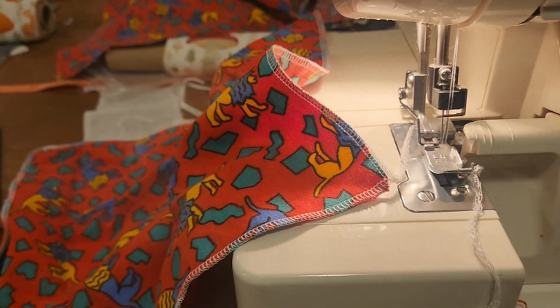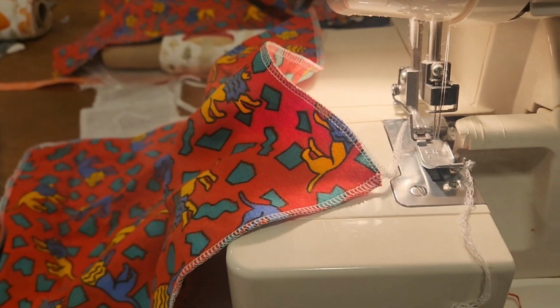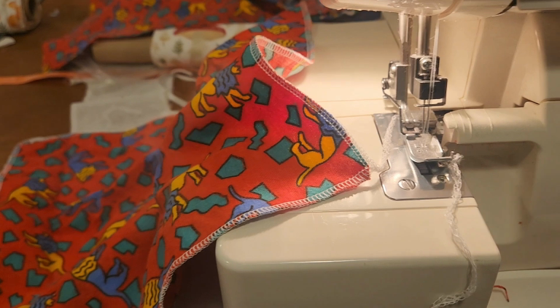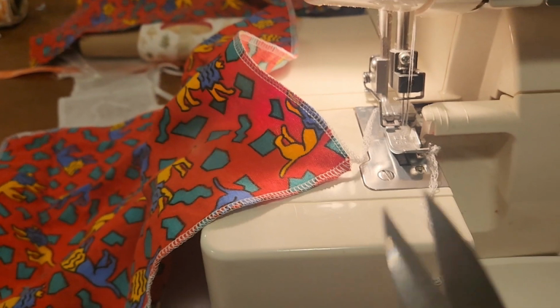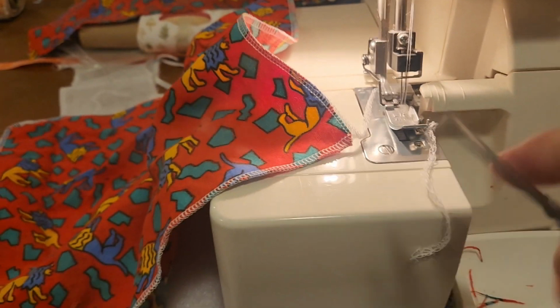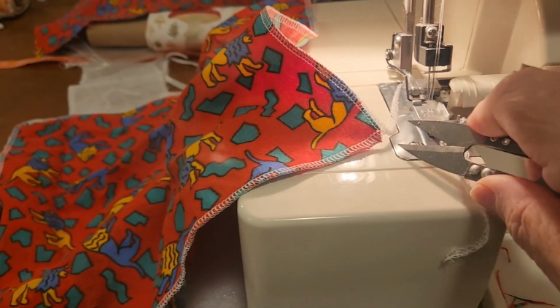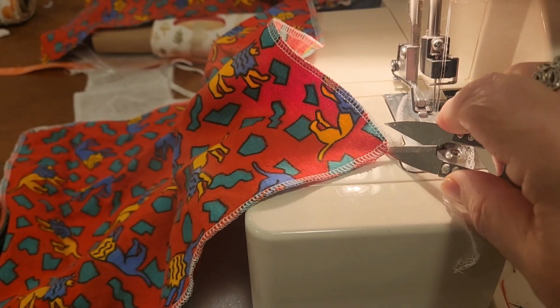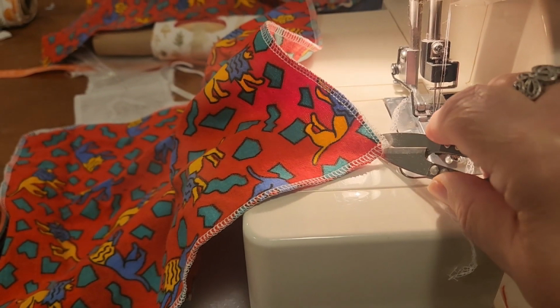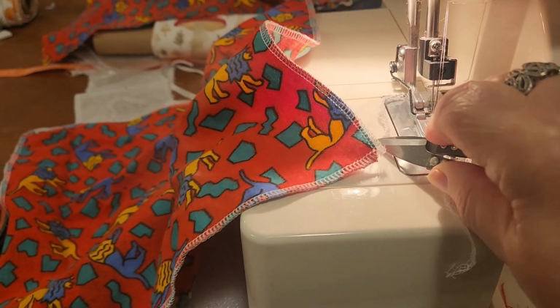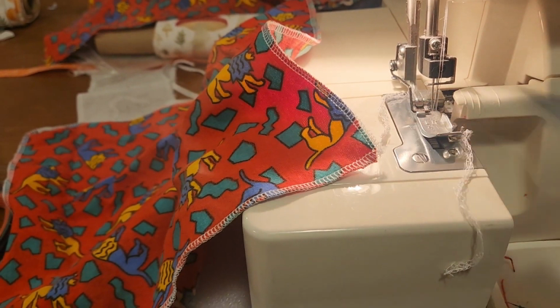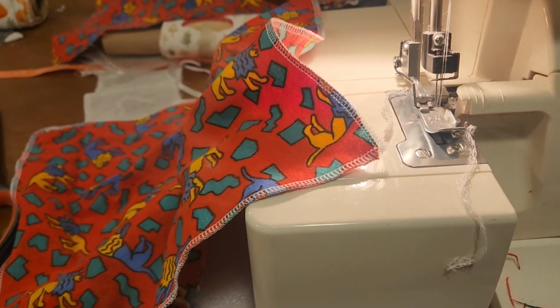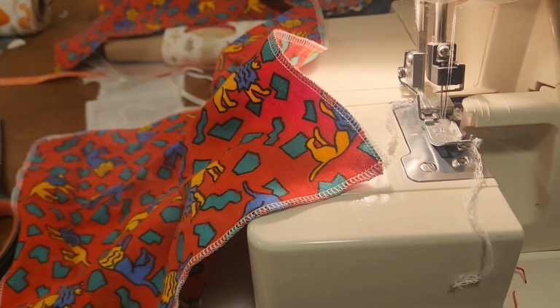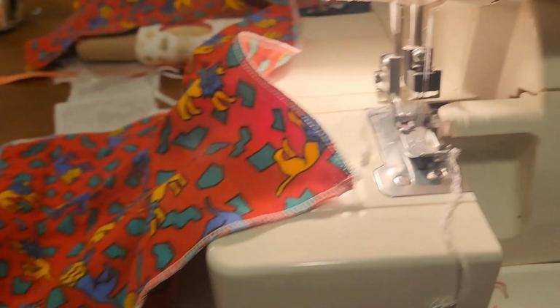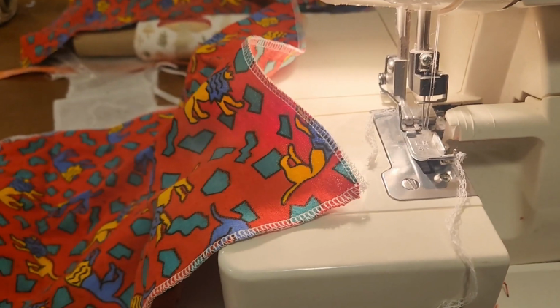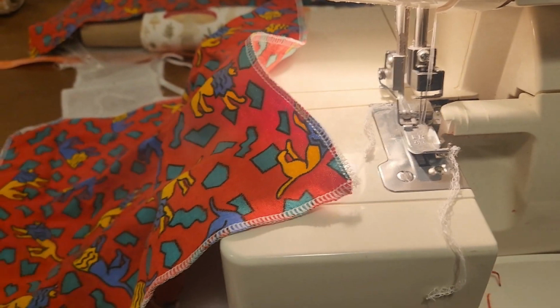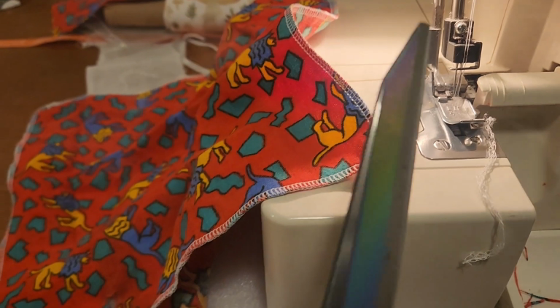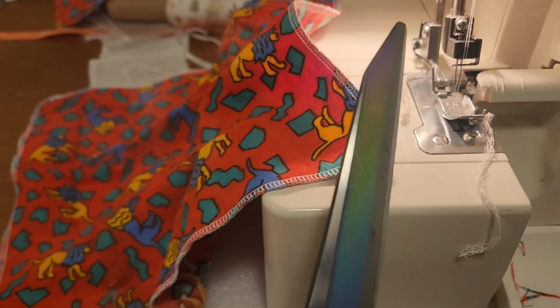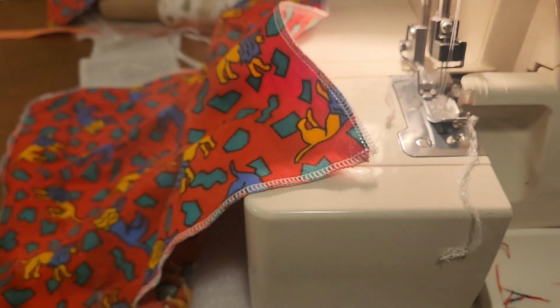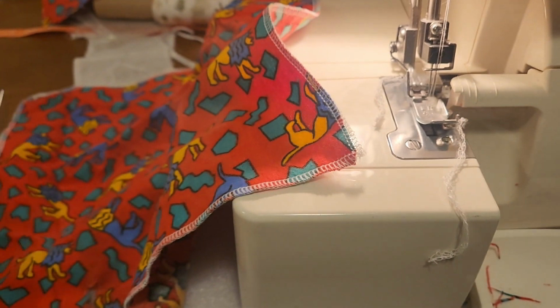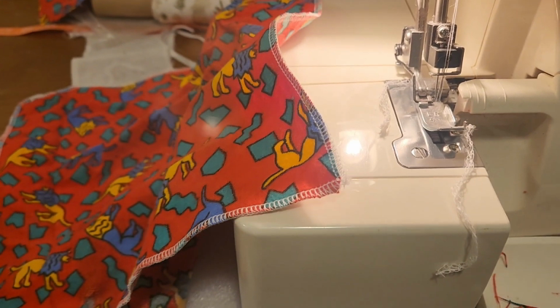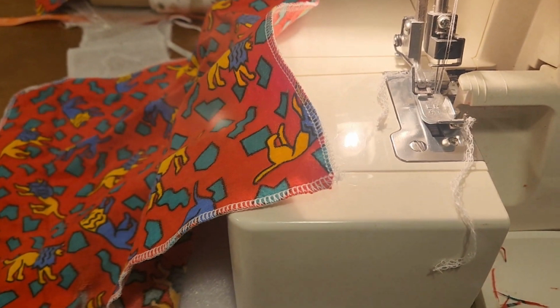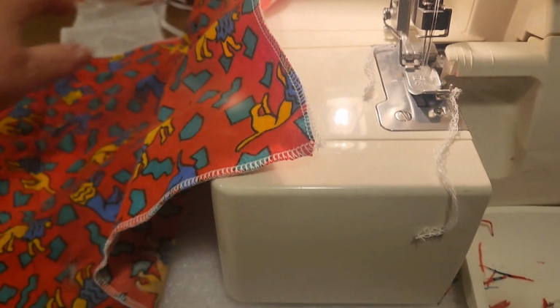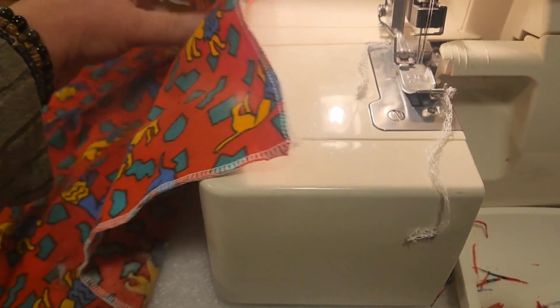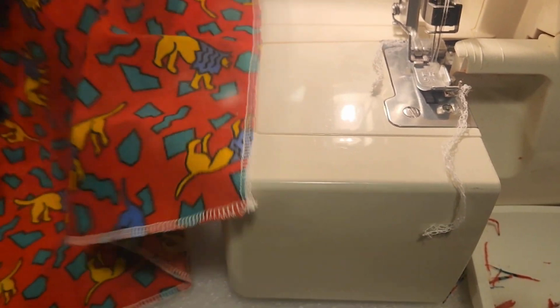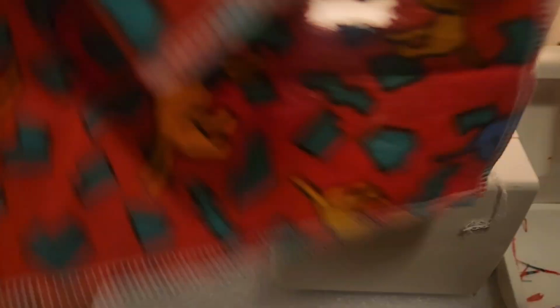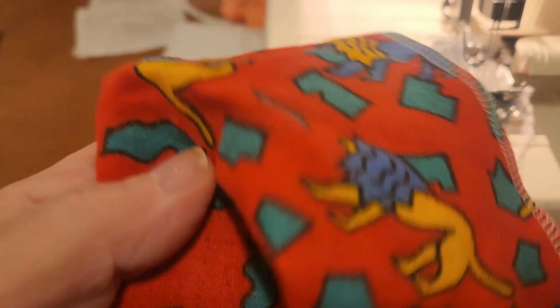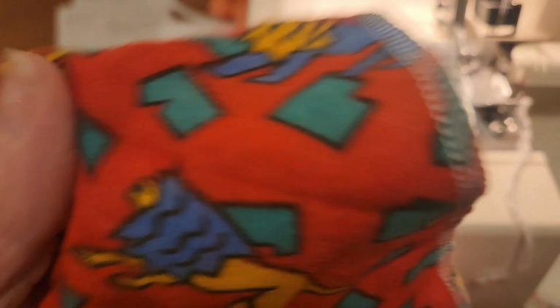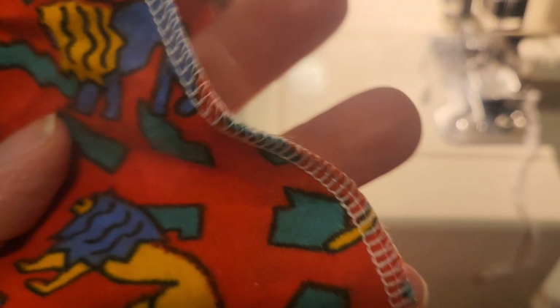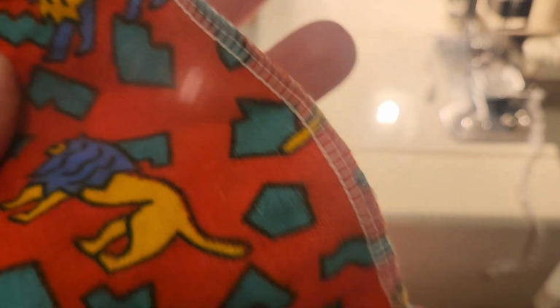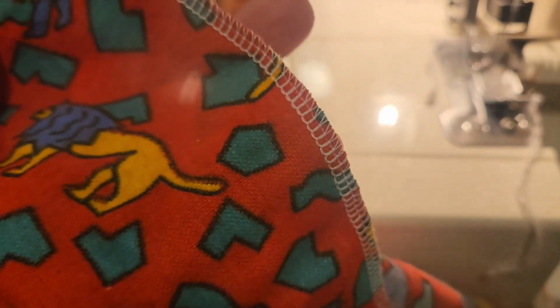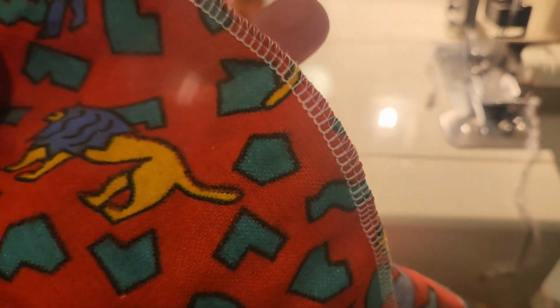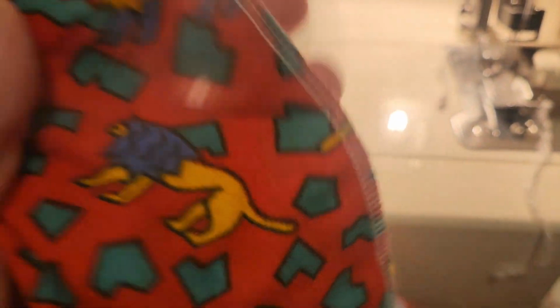Try to use your snips to cut the thread, because when you use your regular scissors — especially Gingers — they could dull the blades. So you can see how the serged edge looks.